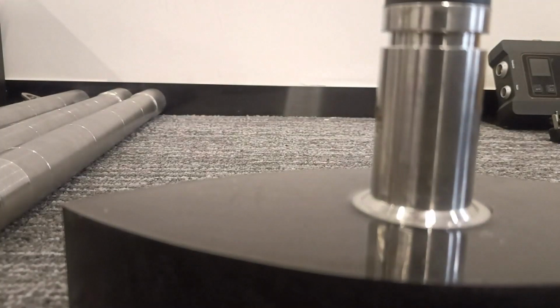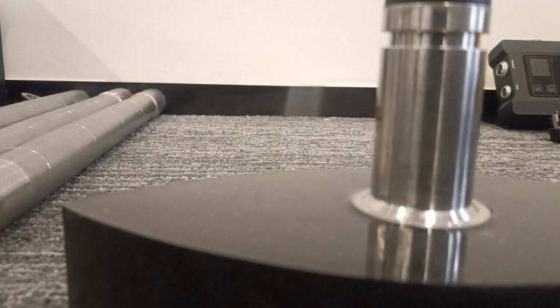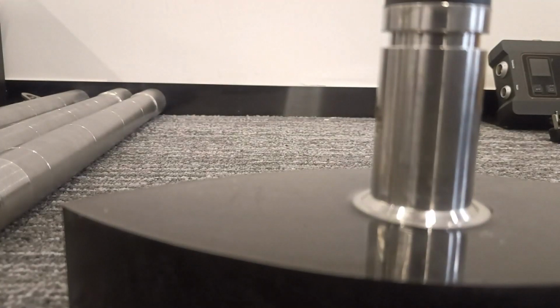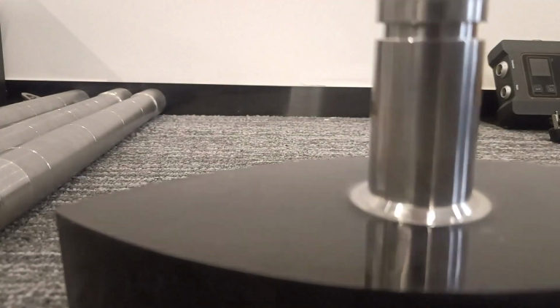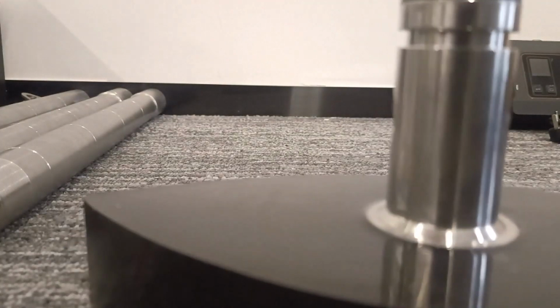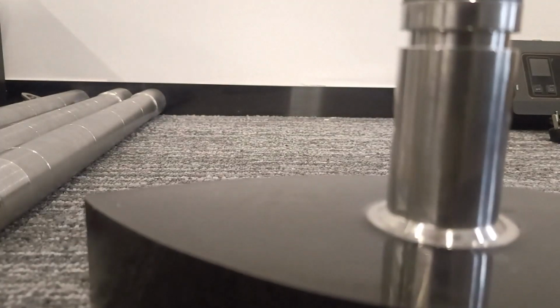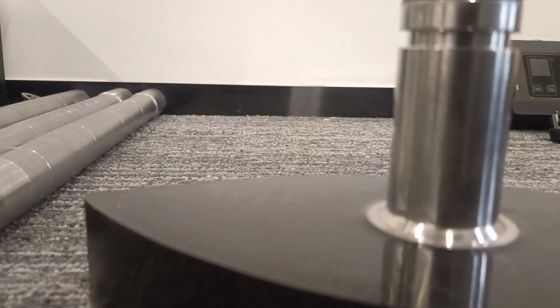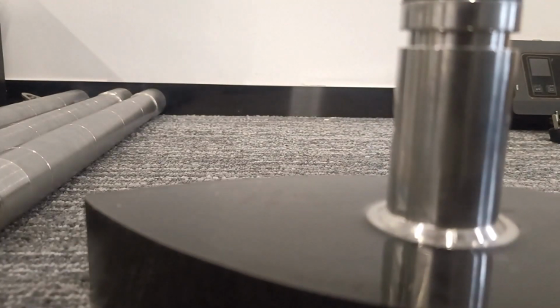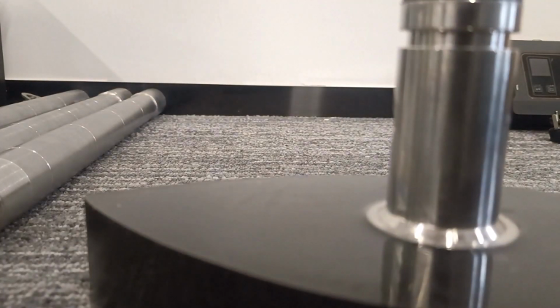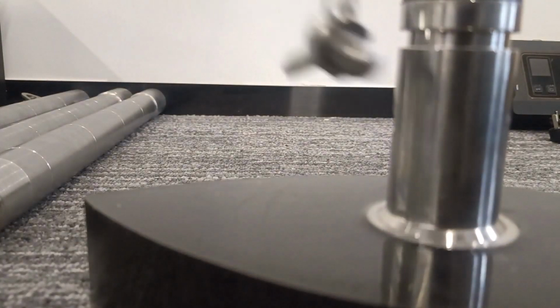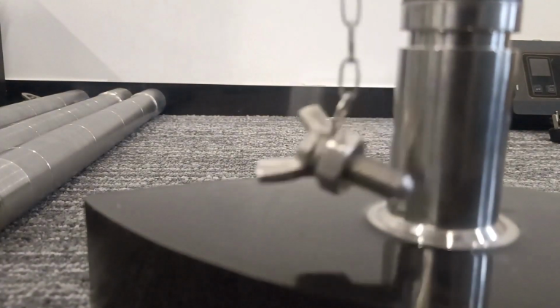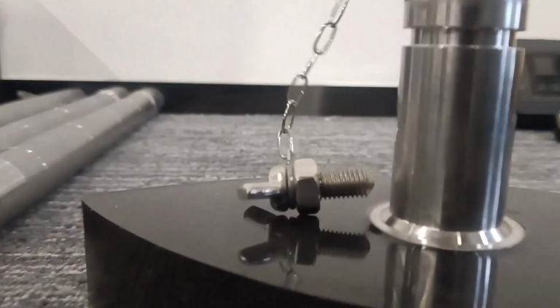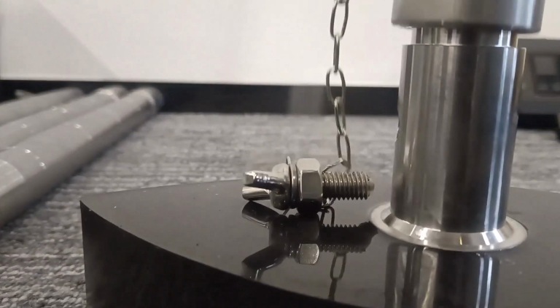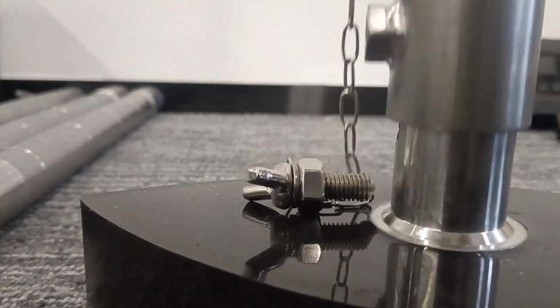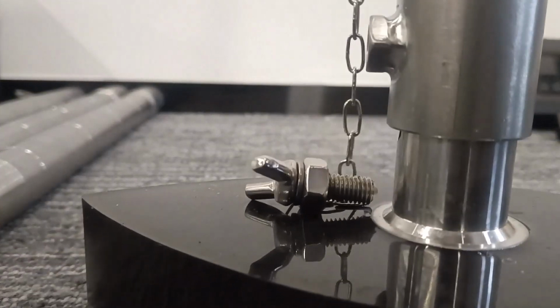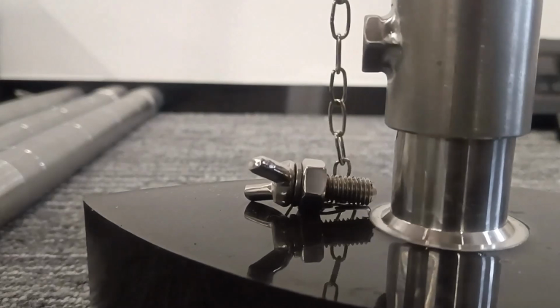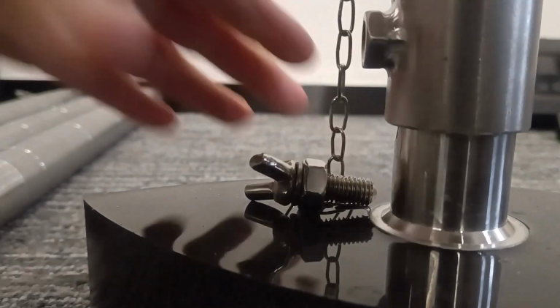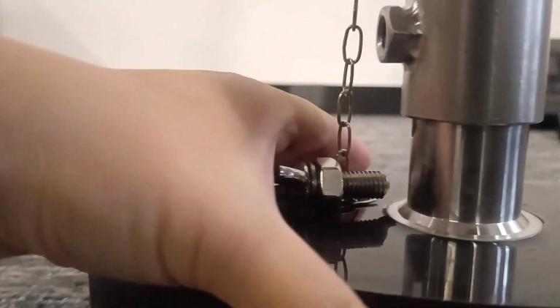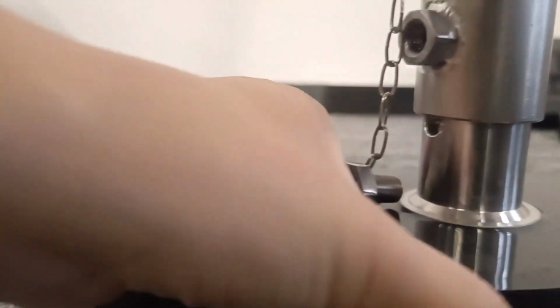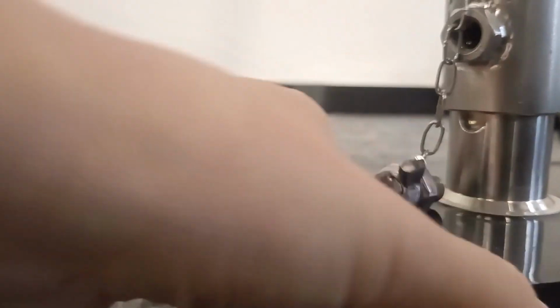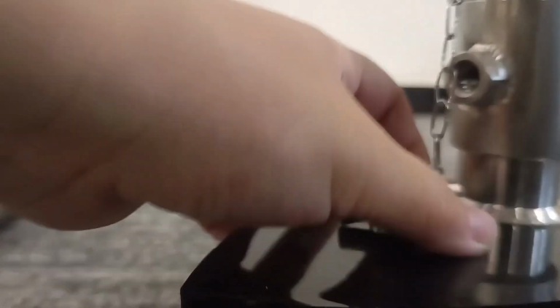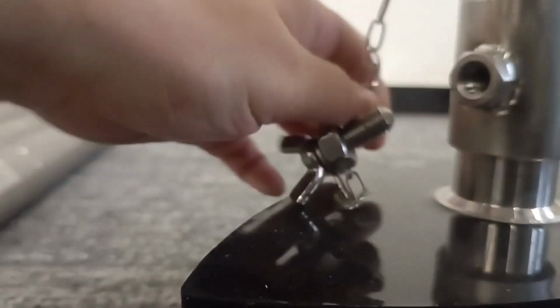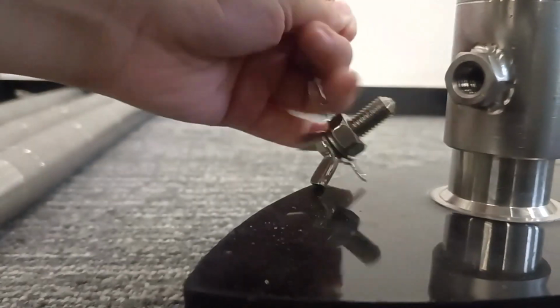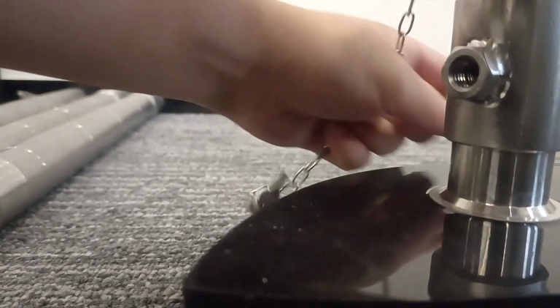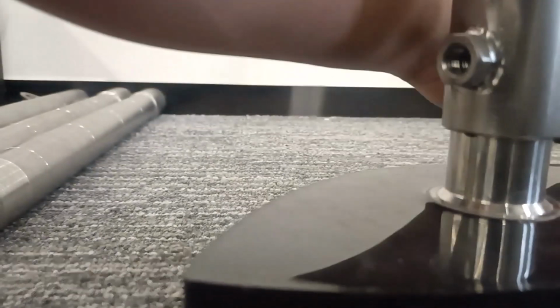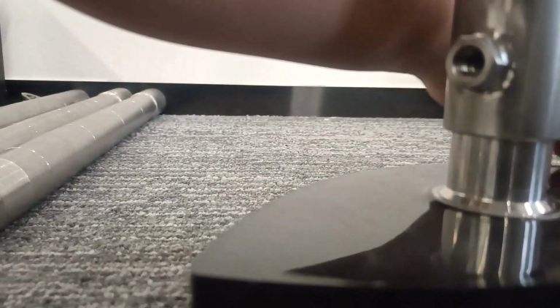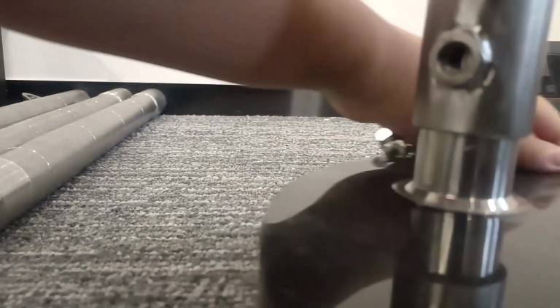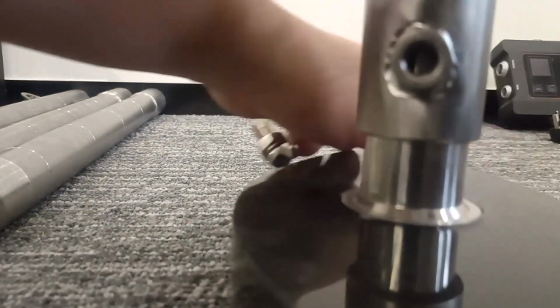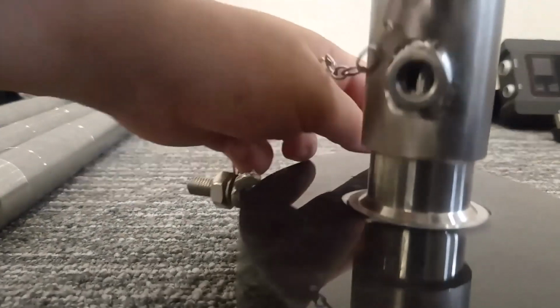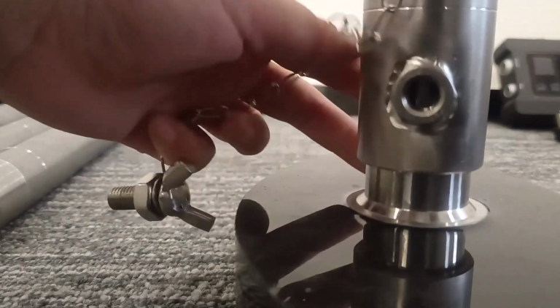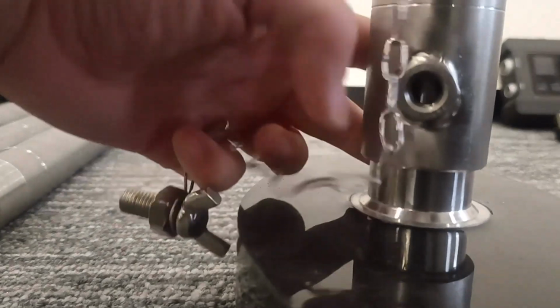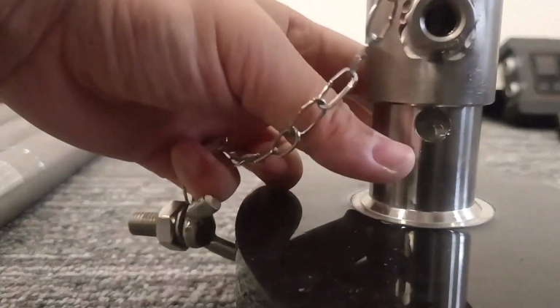Ensure the final segment of the extension rod is securely tightened. Position the adapter alongside the extension rod and secure it by tightening.